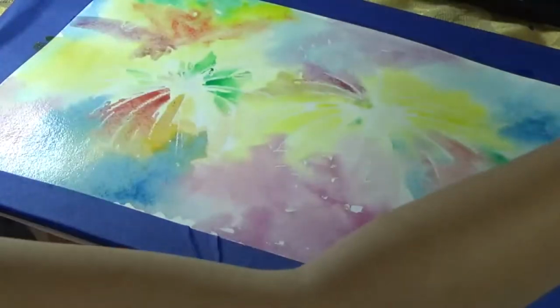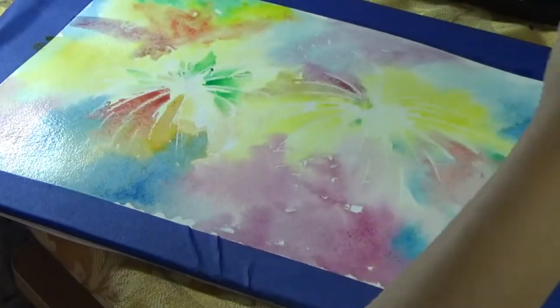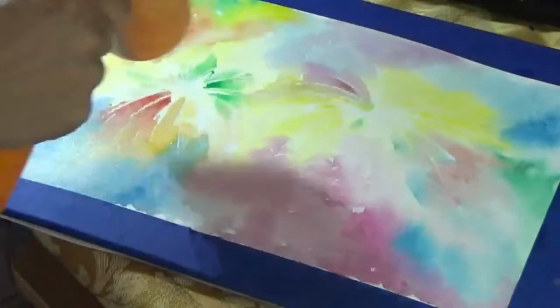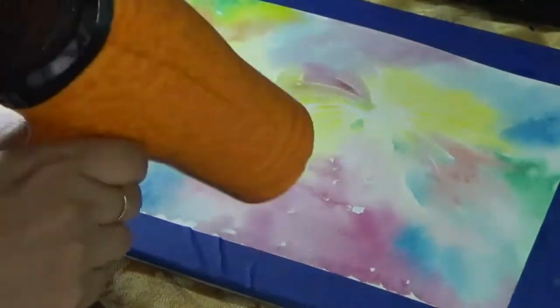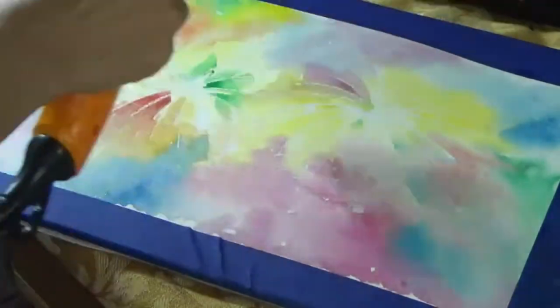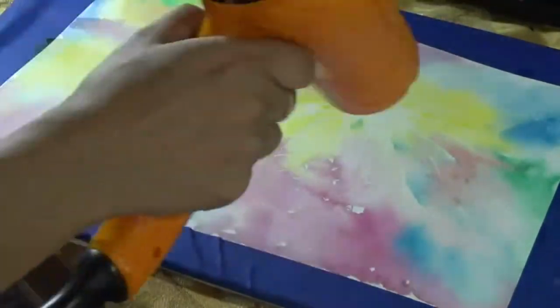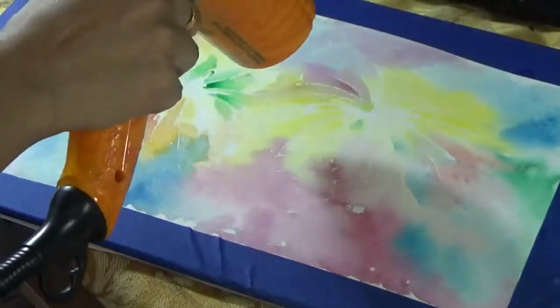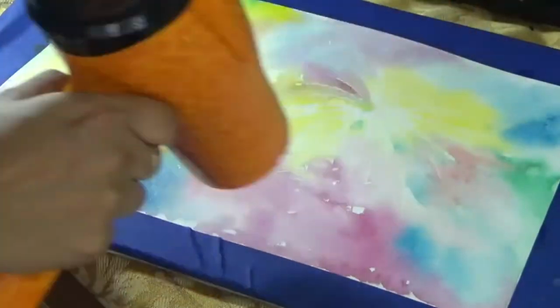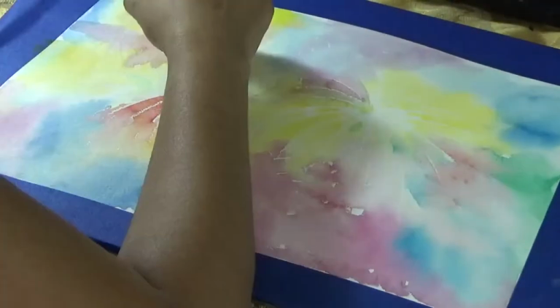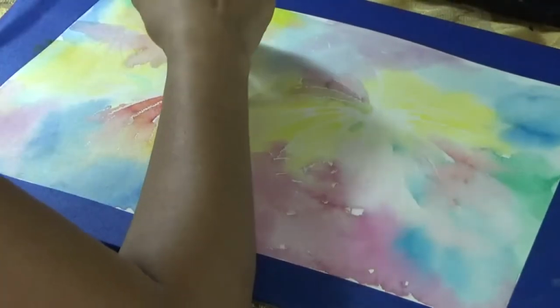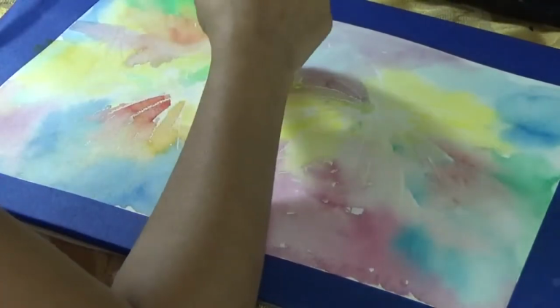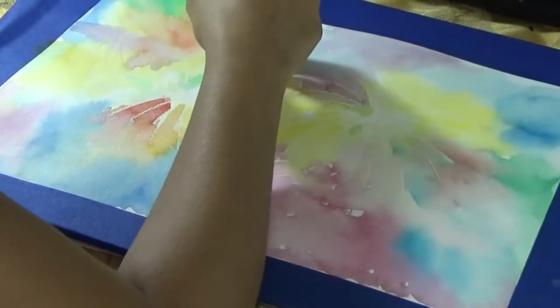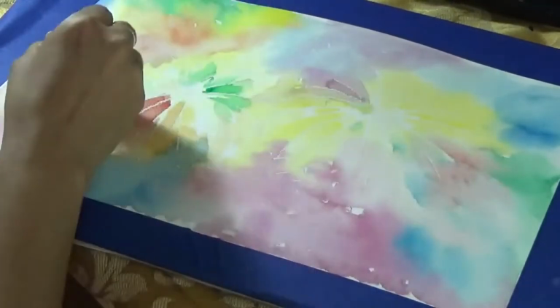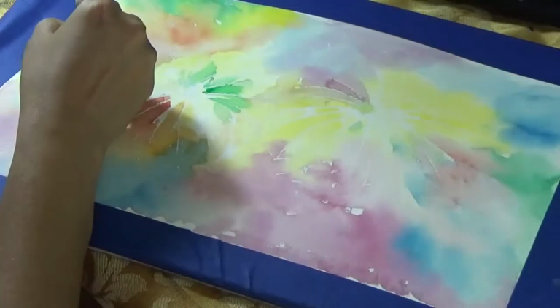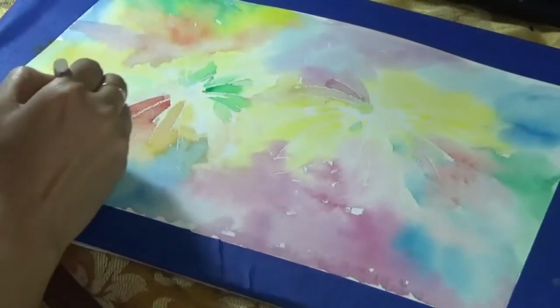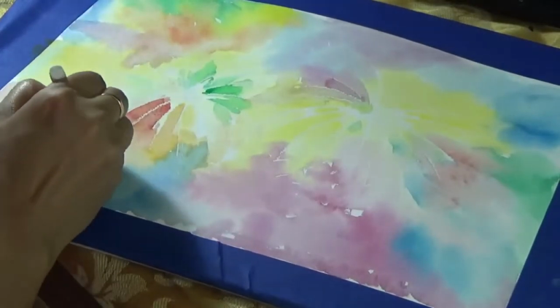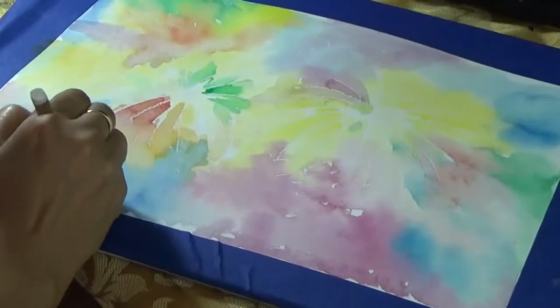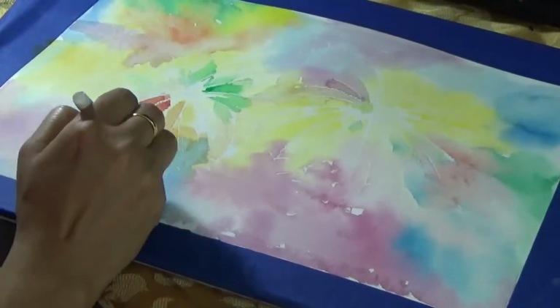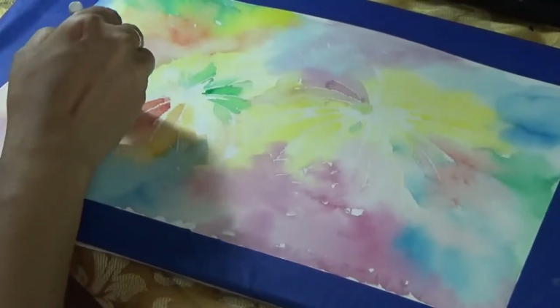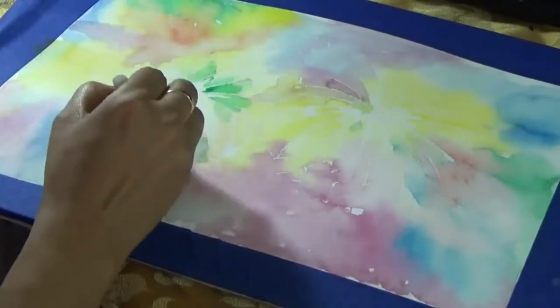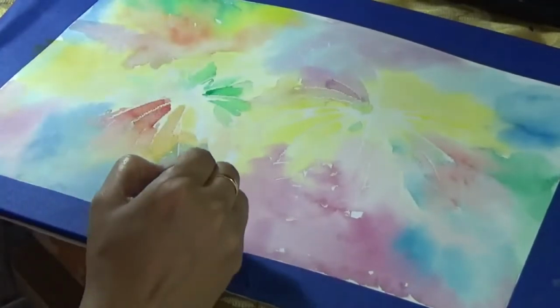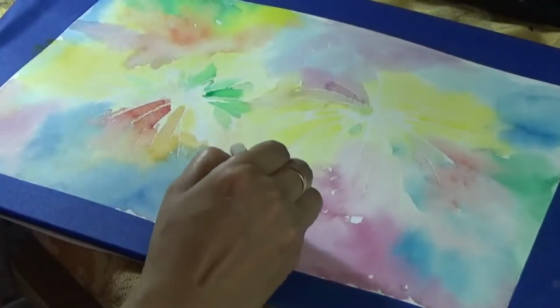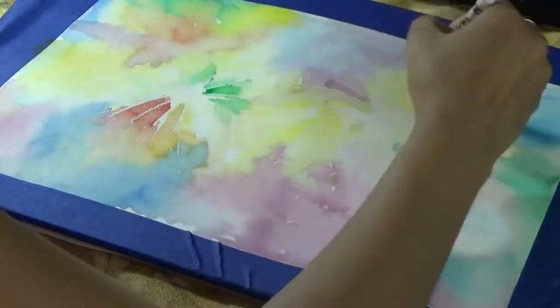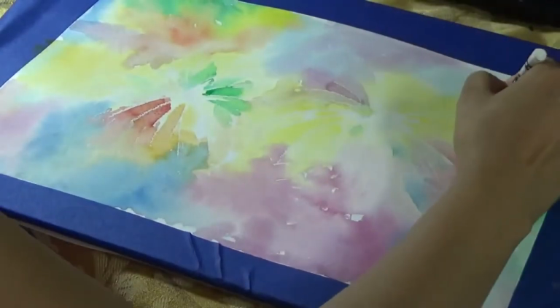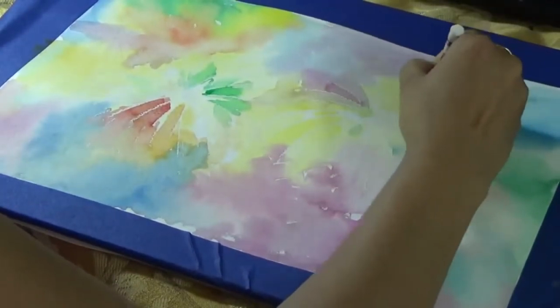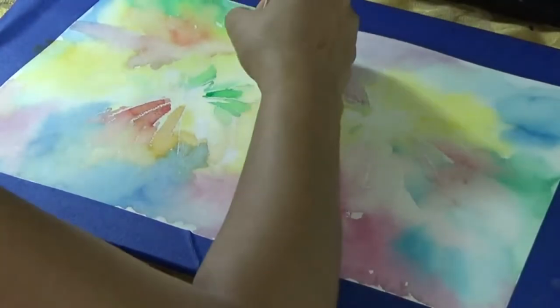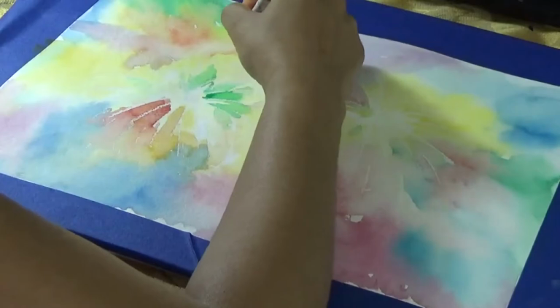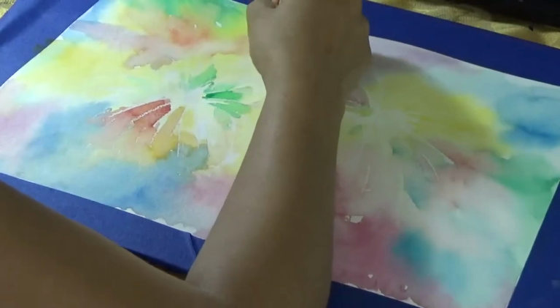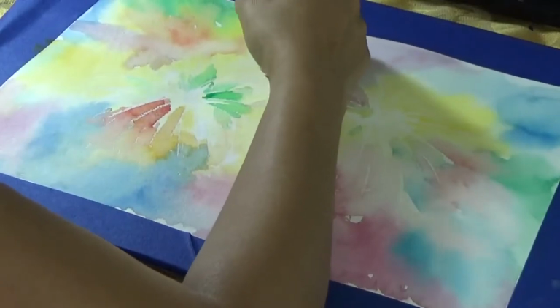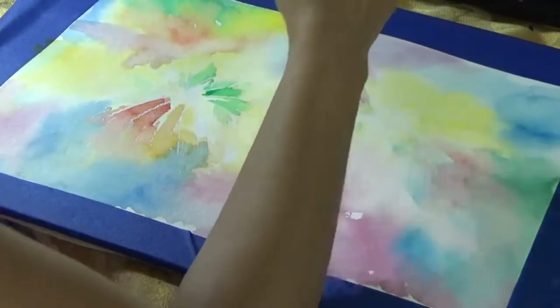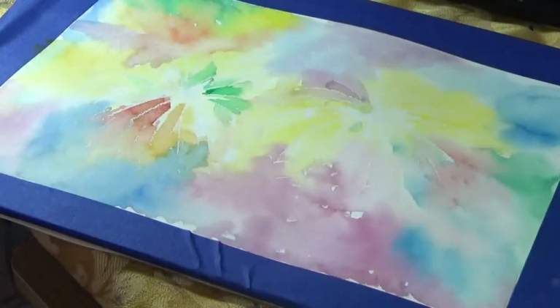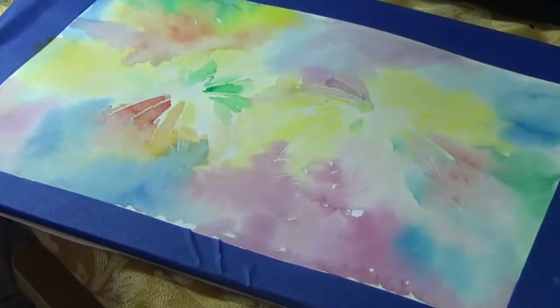In this case — I'm sorry — I'm using cold-pressed watercolor paper from Strathmore, and the paper itself and the color itself, because of the water, is blending nicely.